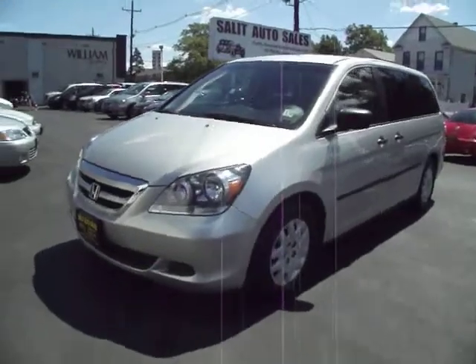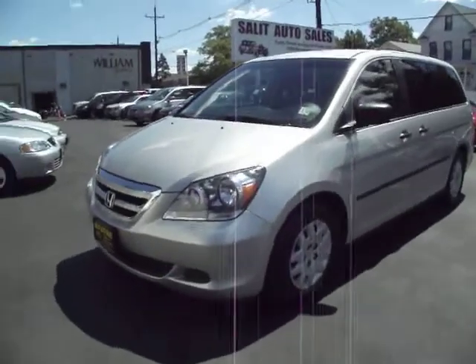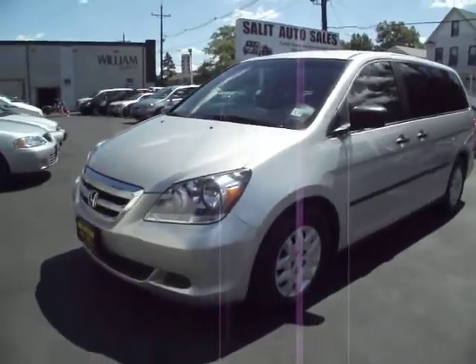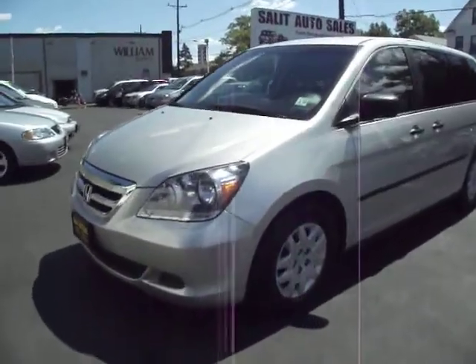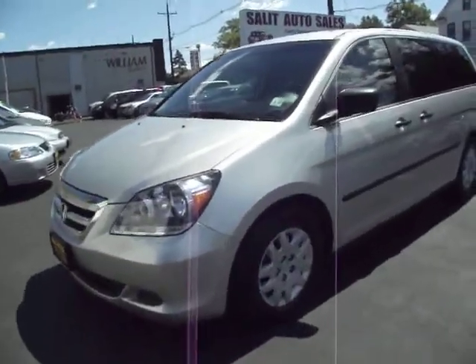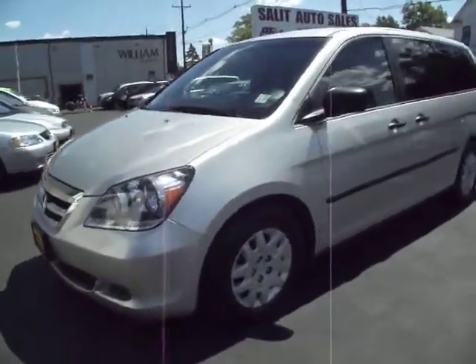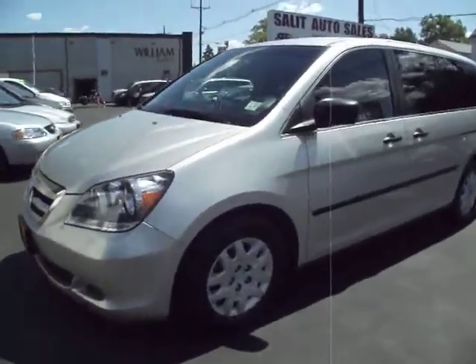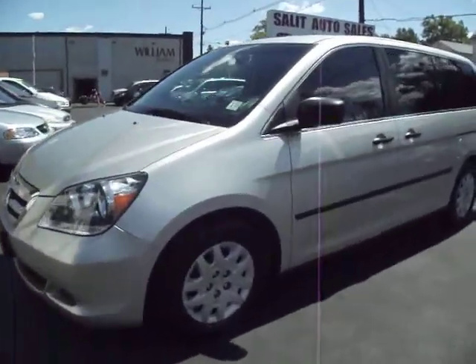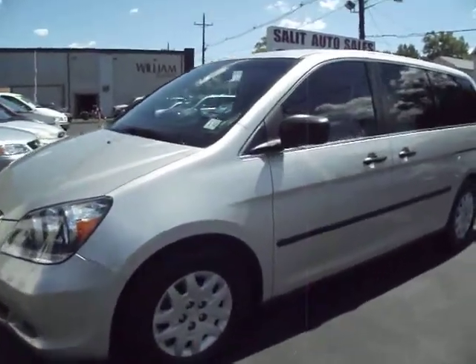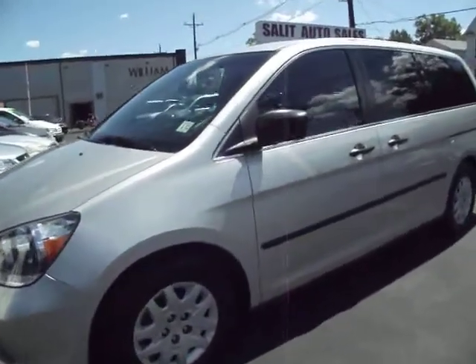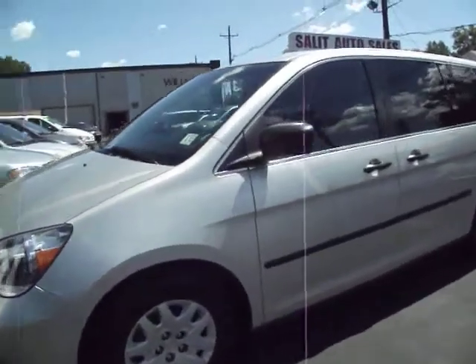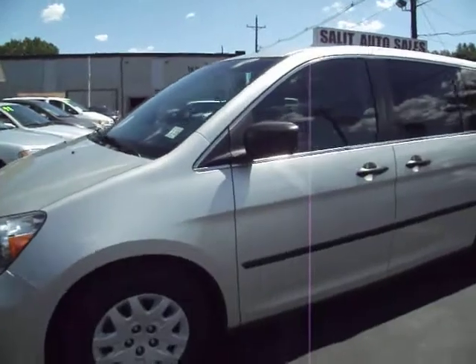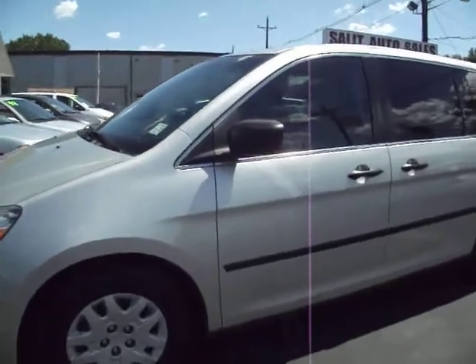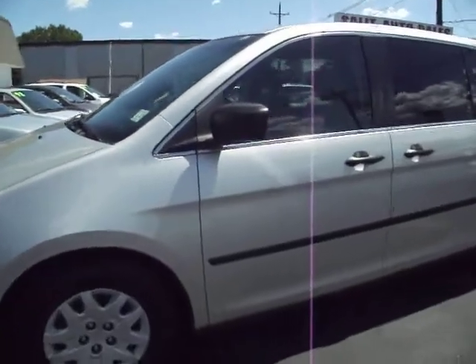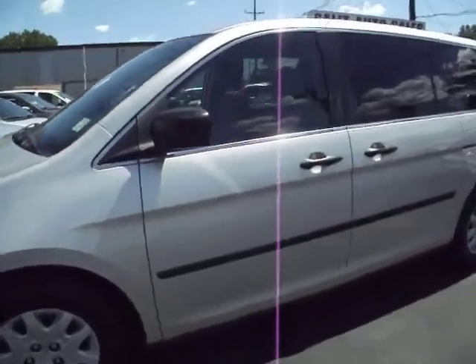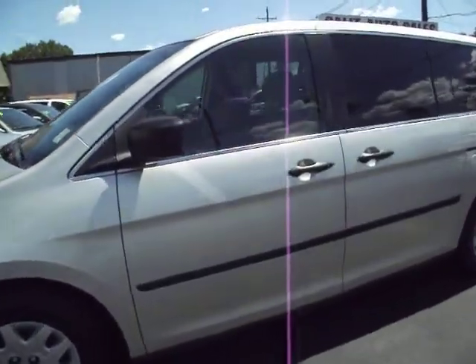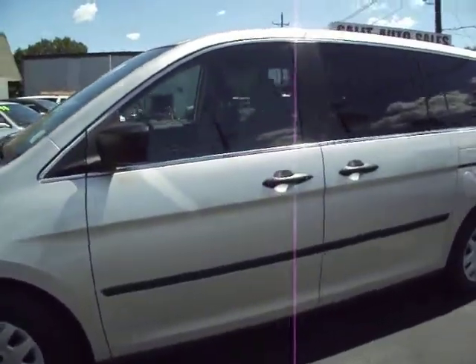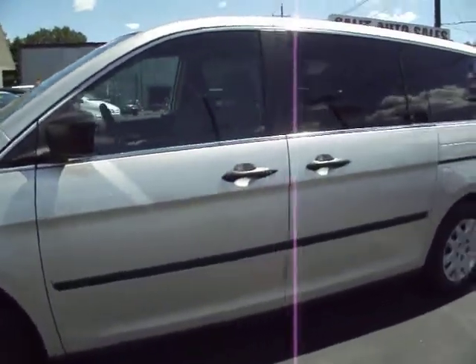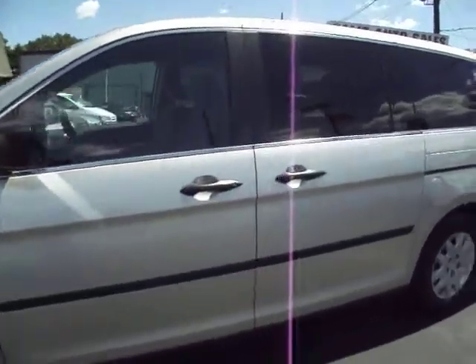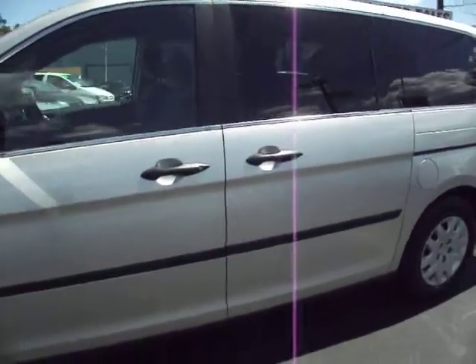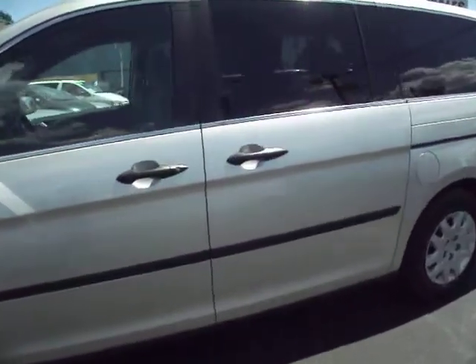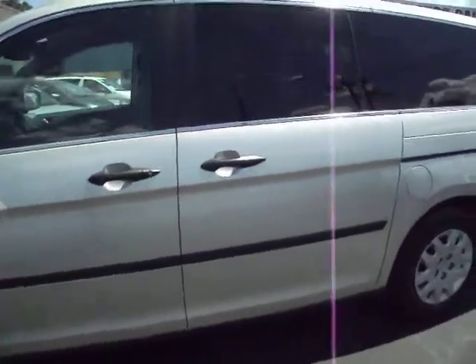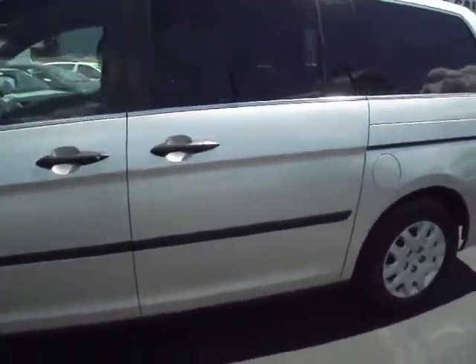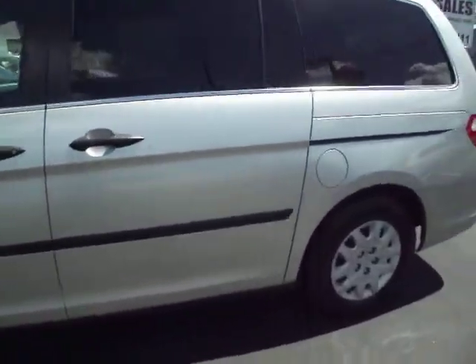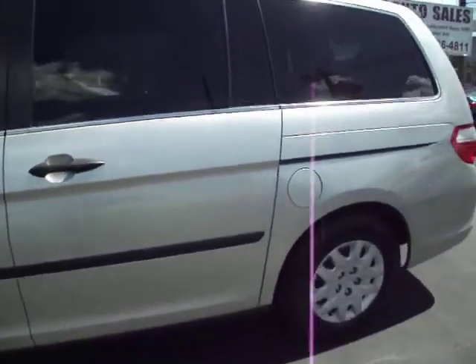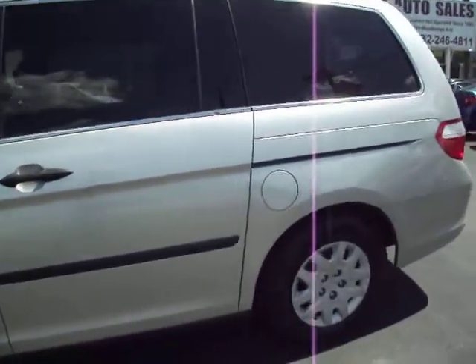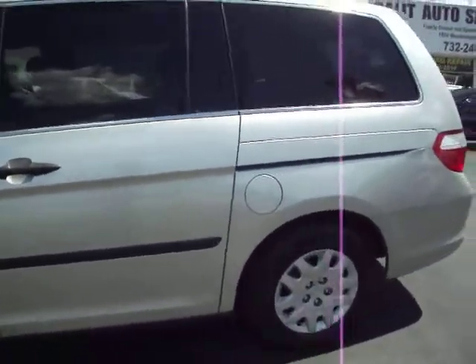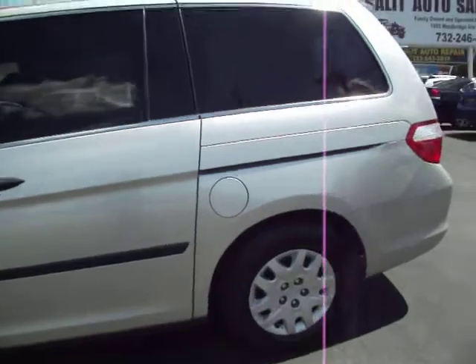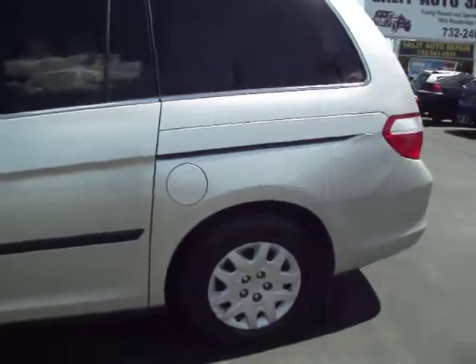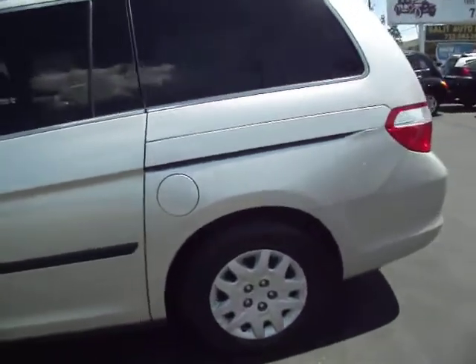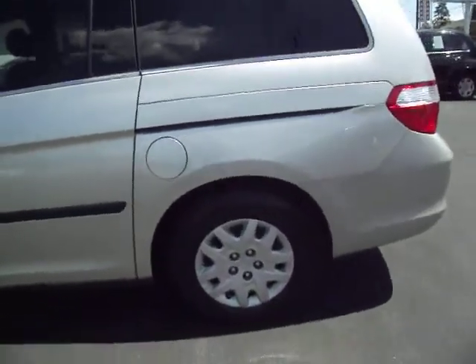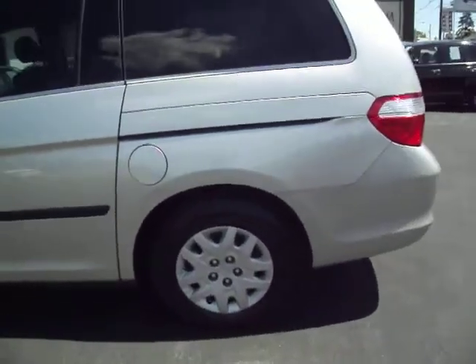It's a little windy outside so please bear with me while we do a walk around. This is a 2007 Honda Odyssey LX model, and it just turned 27,000 miles.